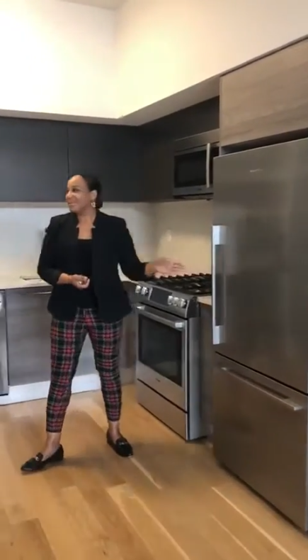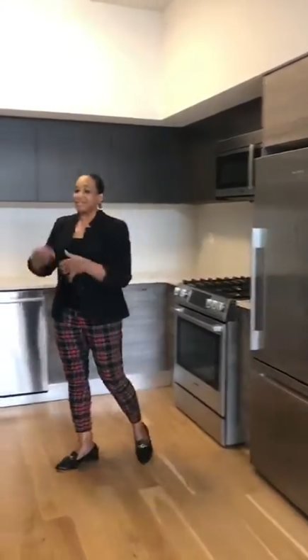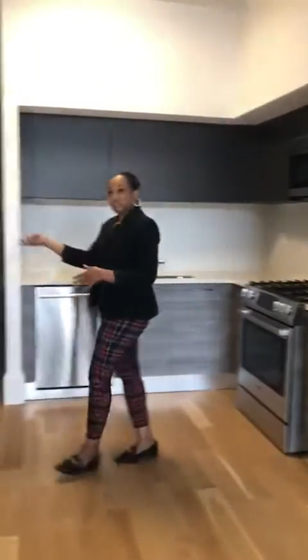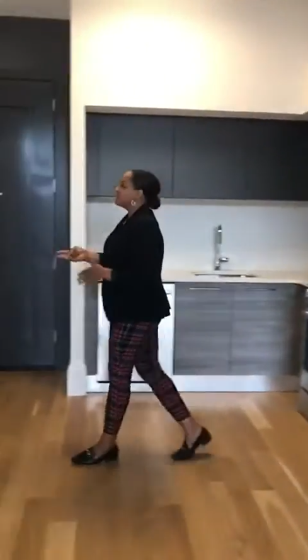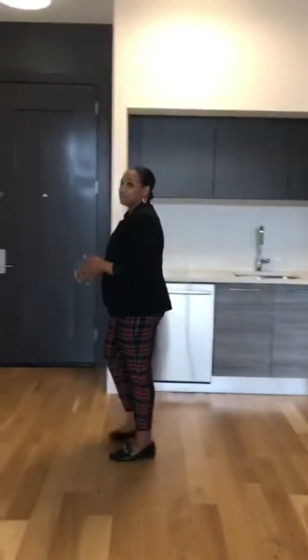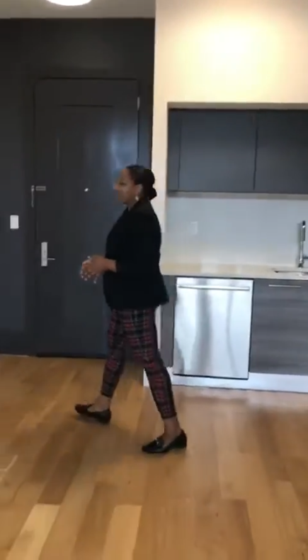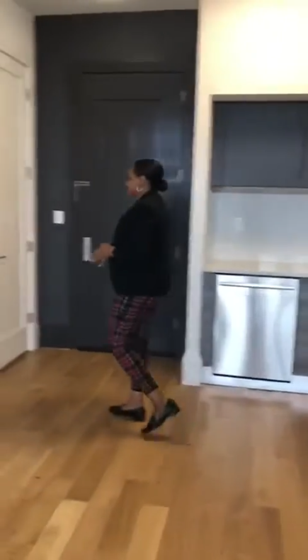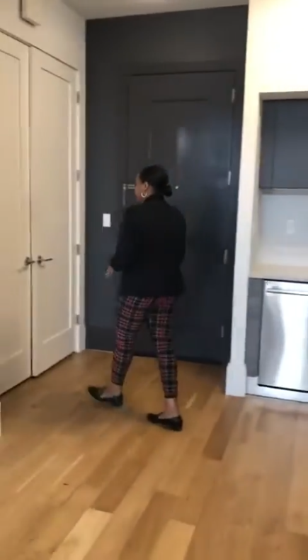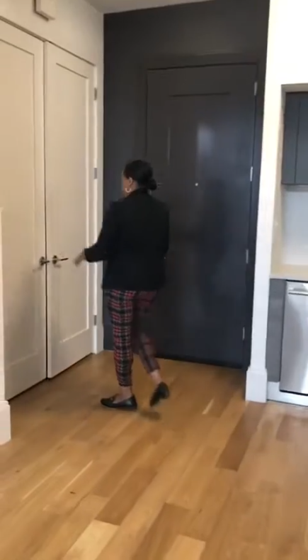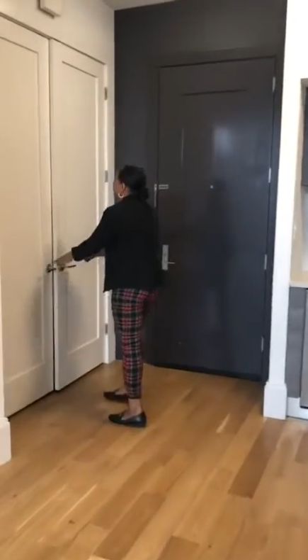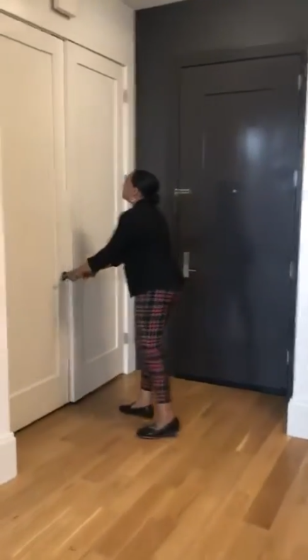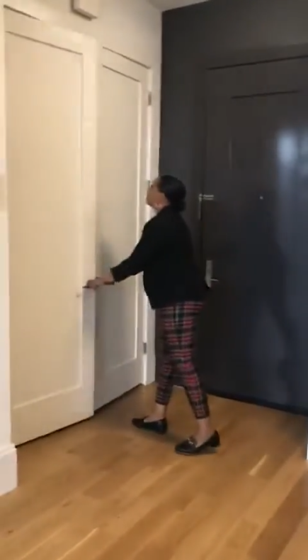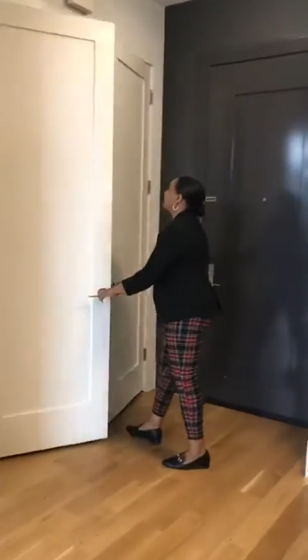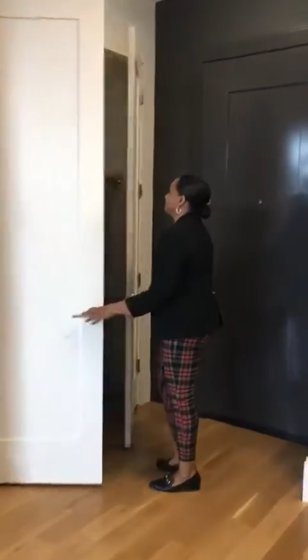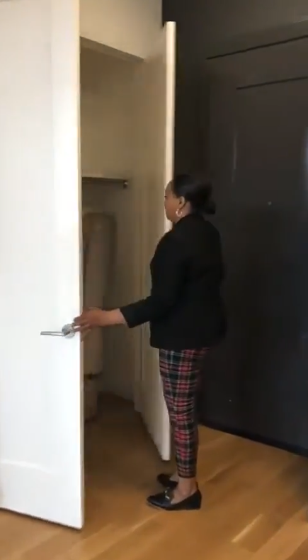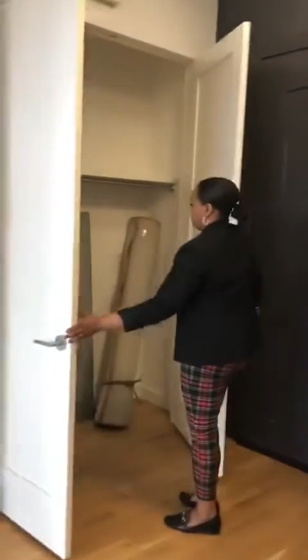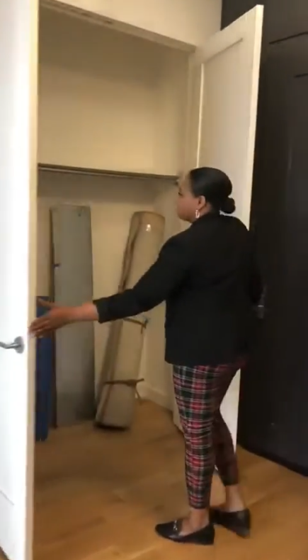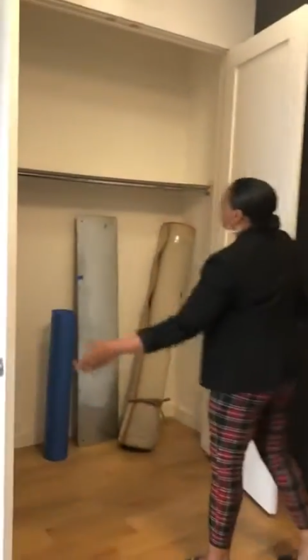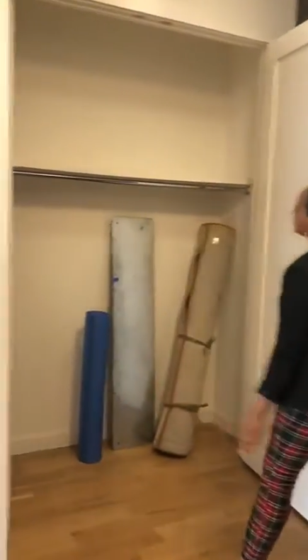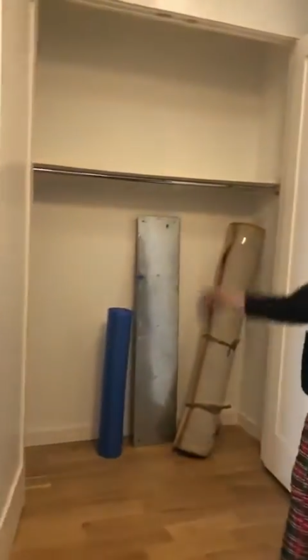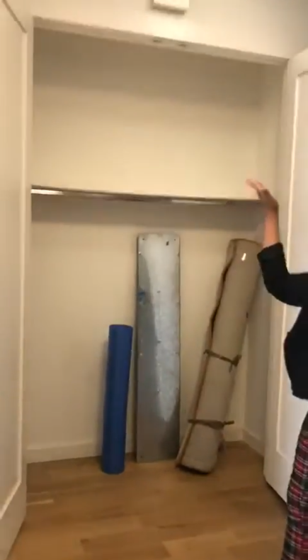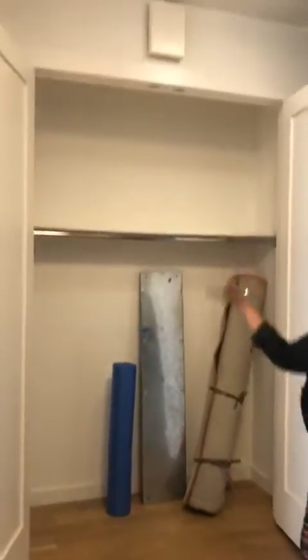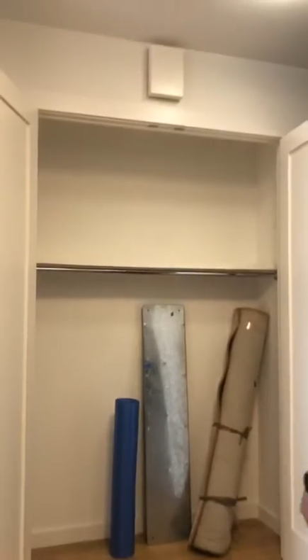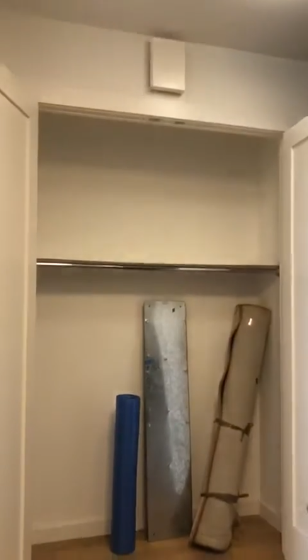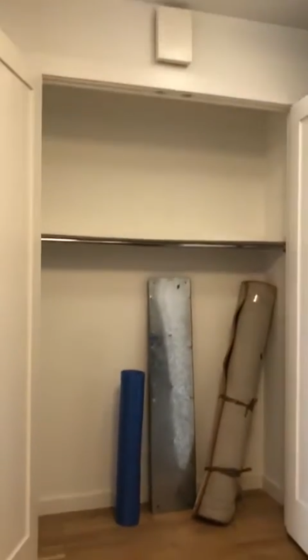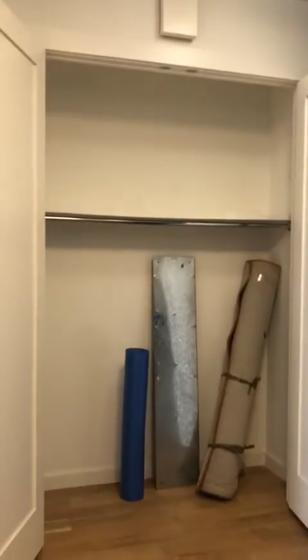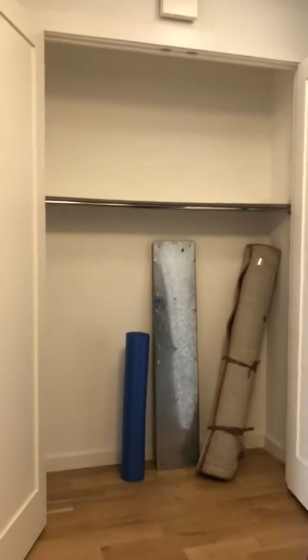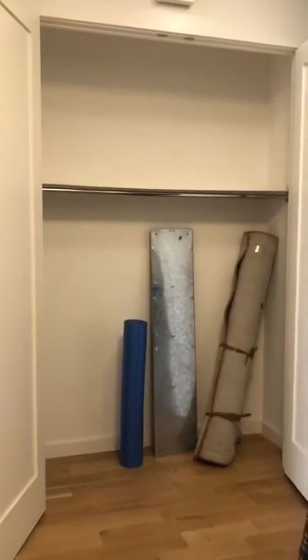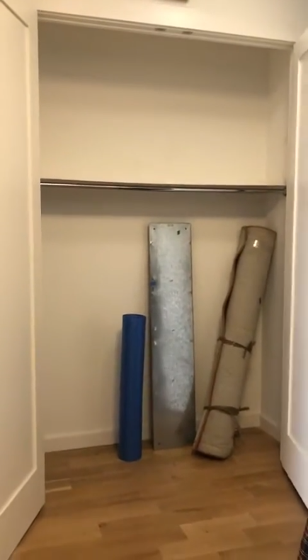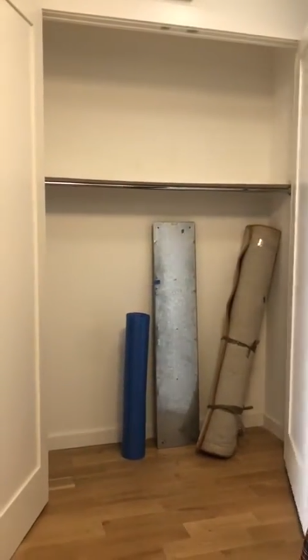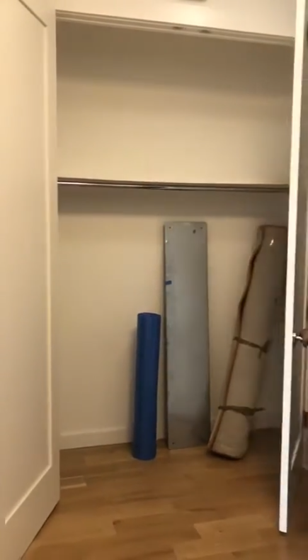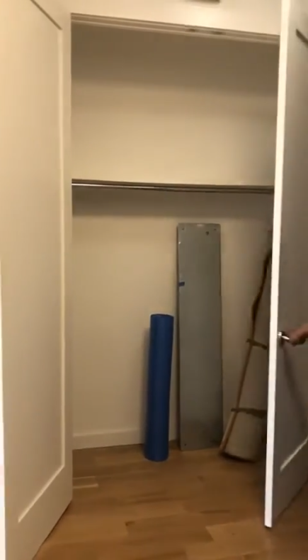To the right is a large closet, very spacious with storage above, taking advantage of the high ceilings.